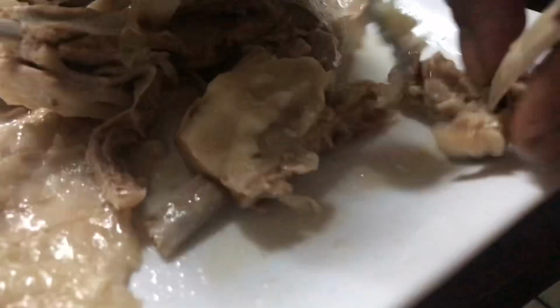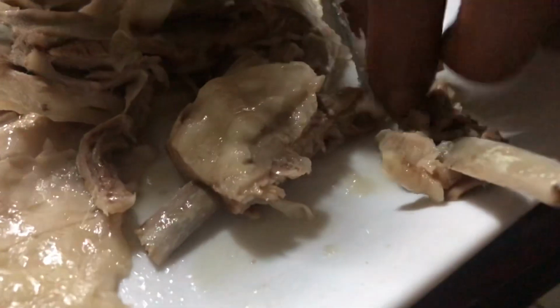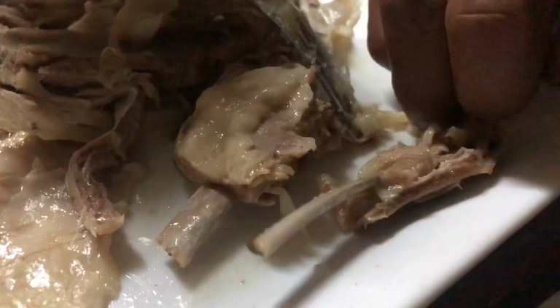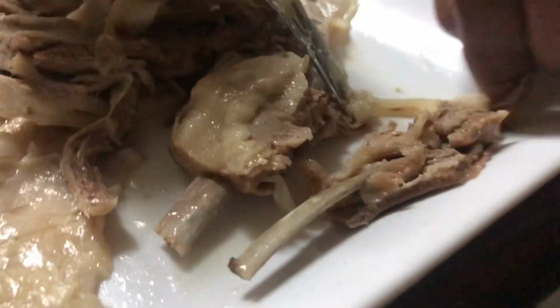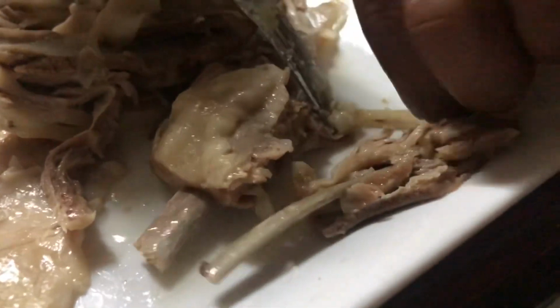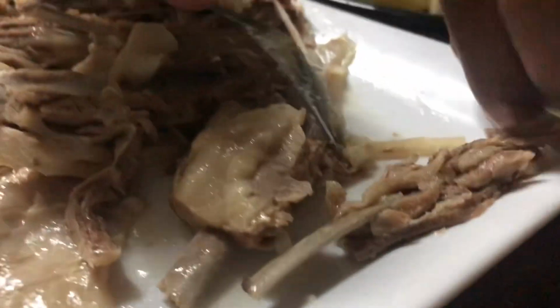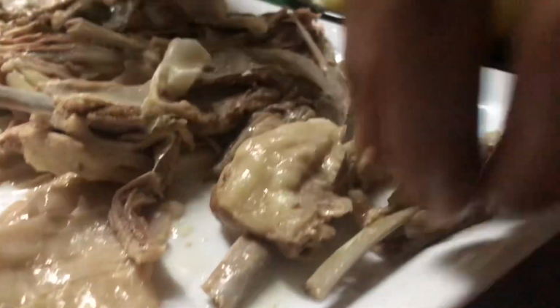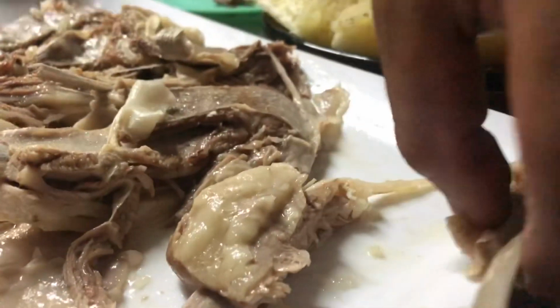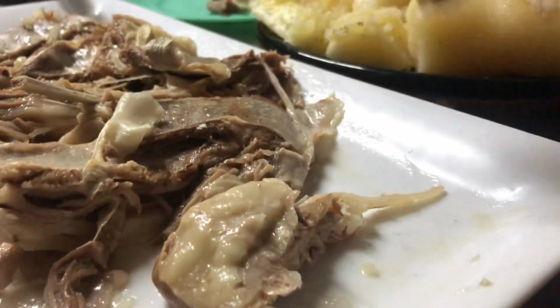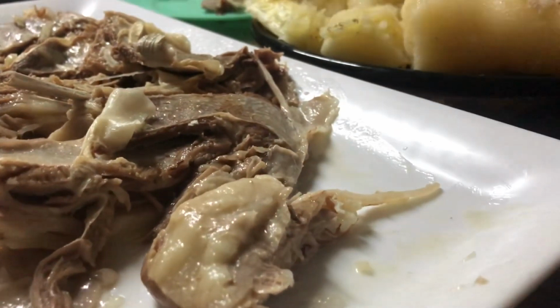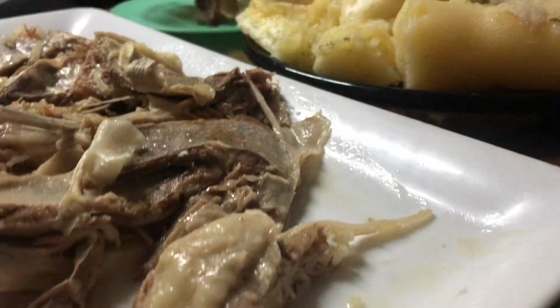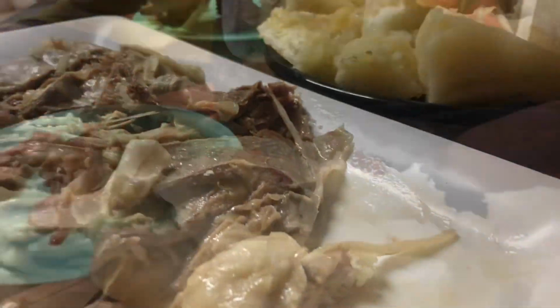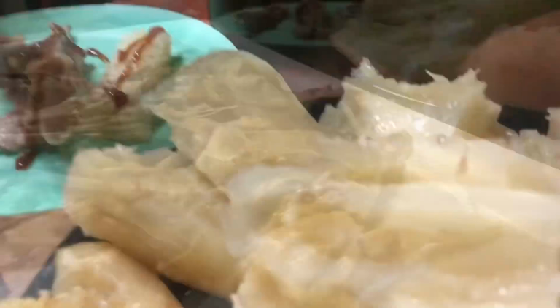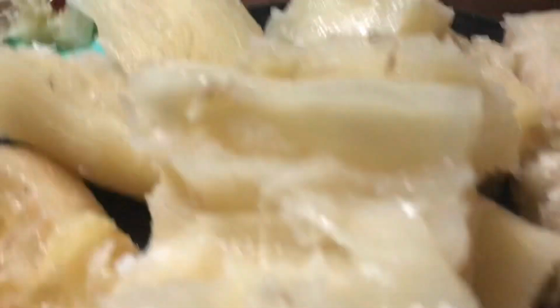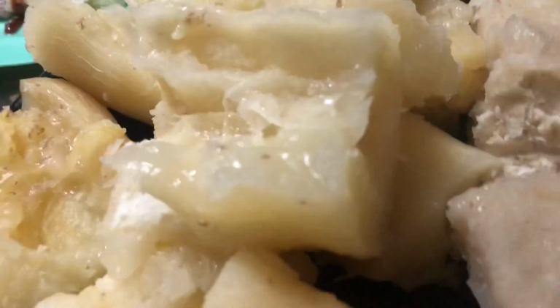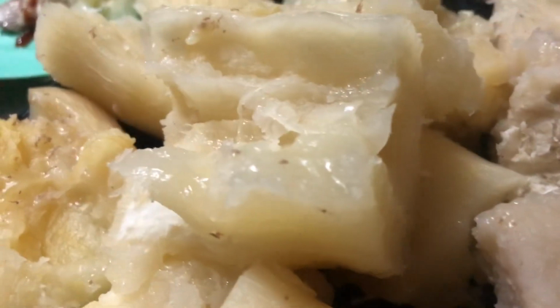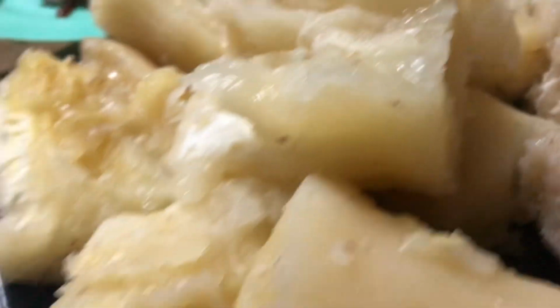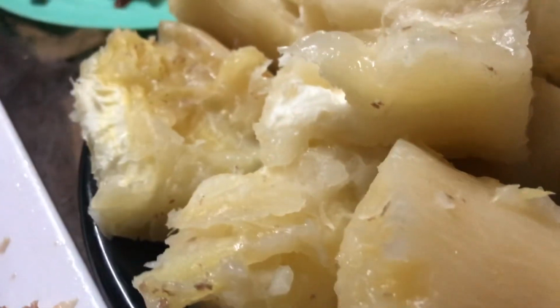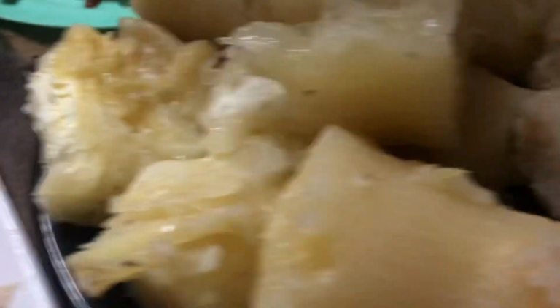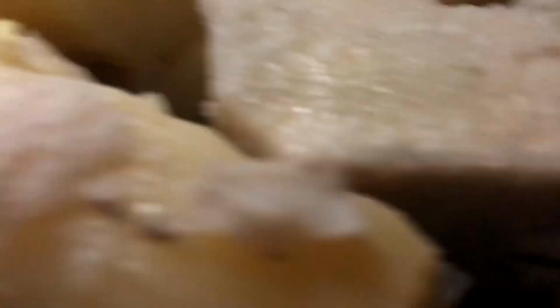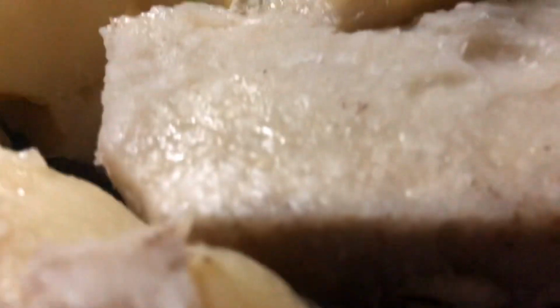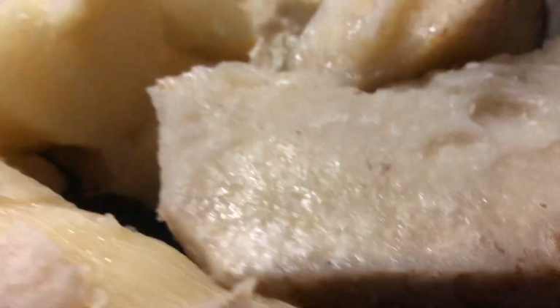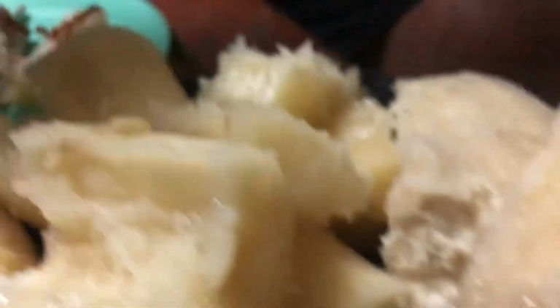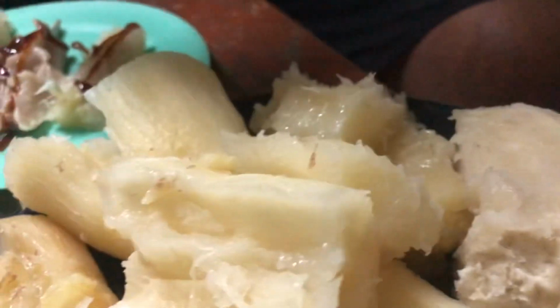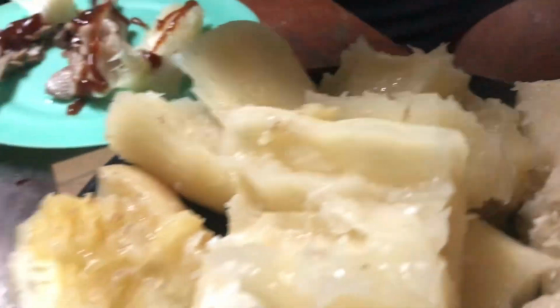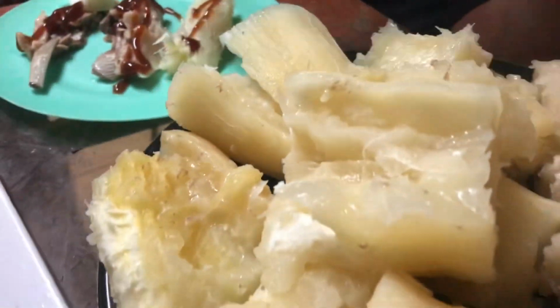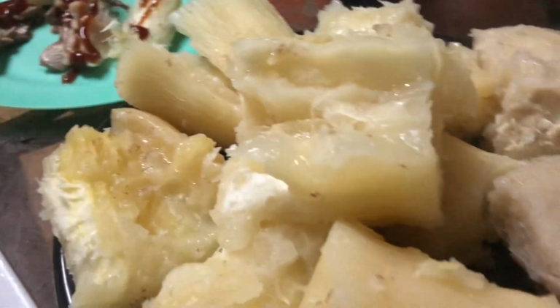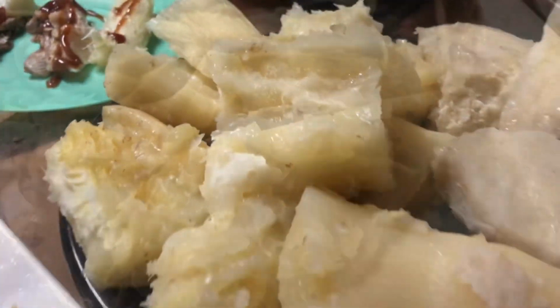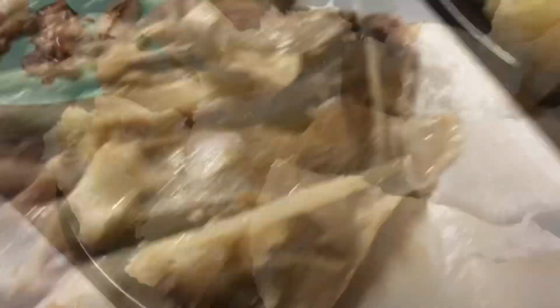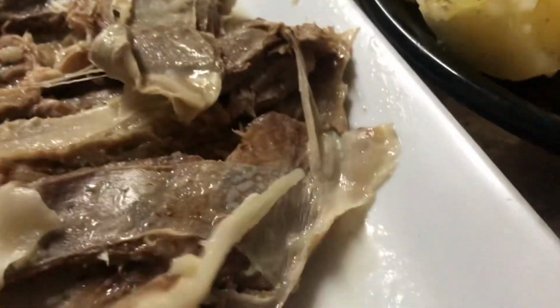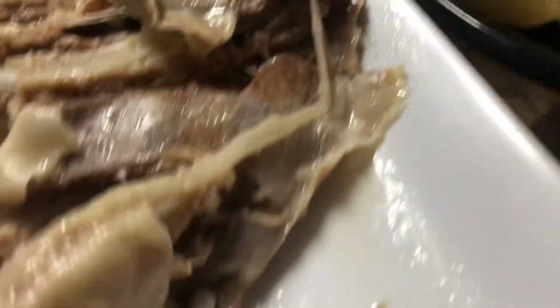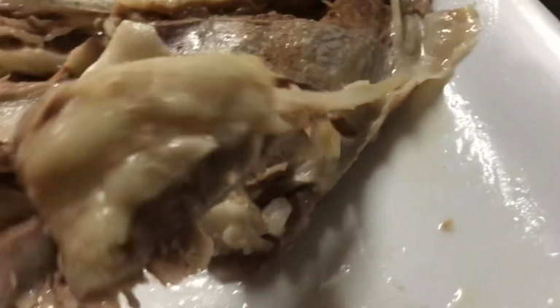It's falling off the bone. This is the only time I love to eat these foods, is when they're soft like that. Tender, juicy.